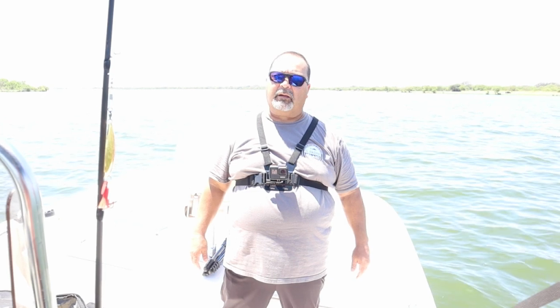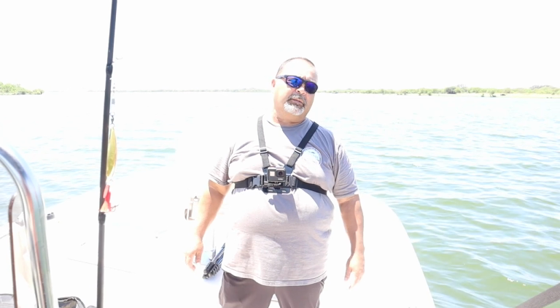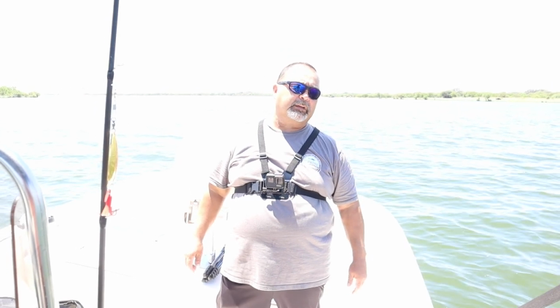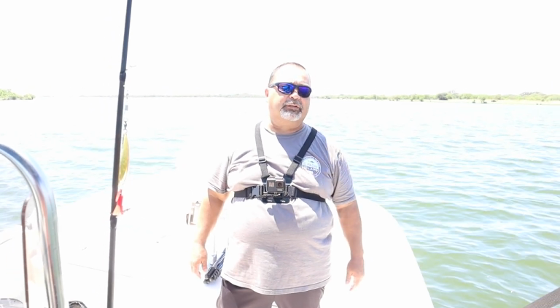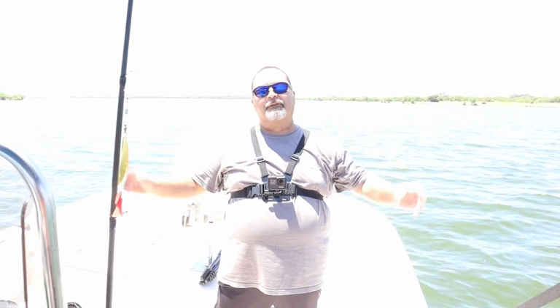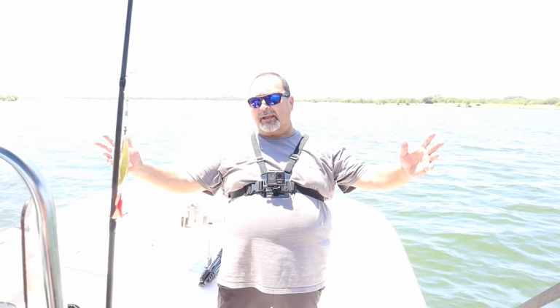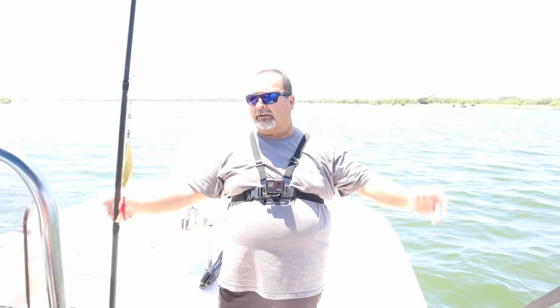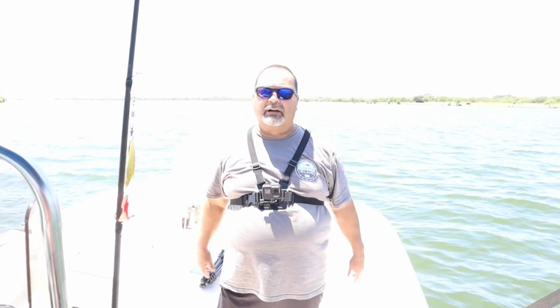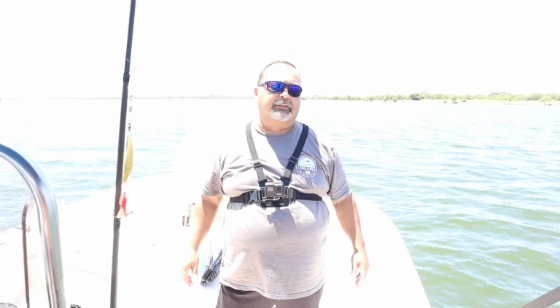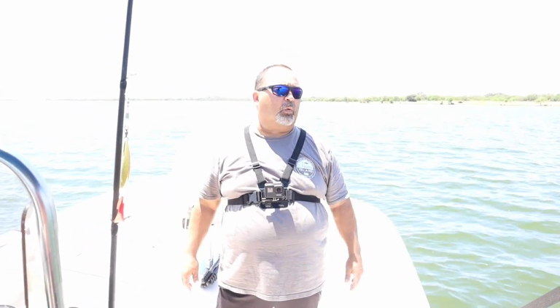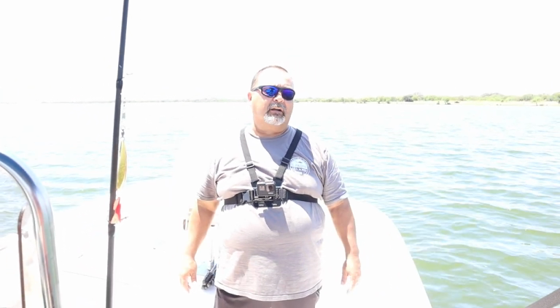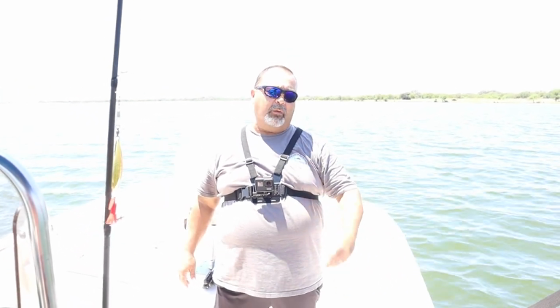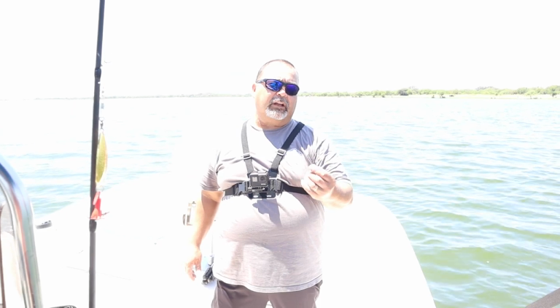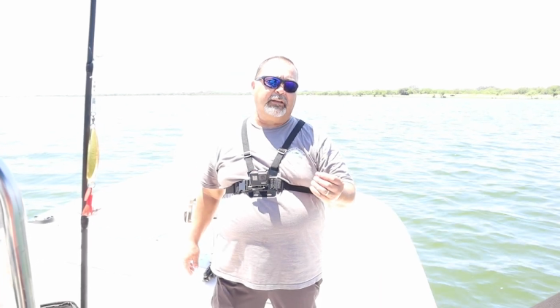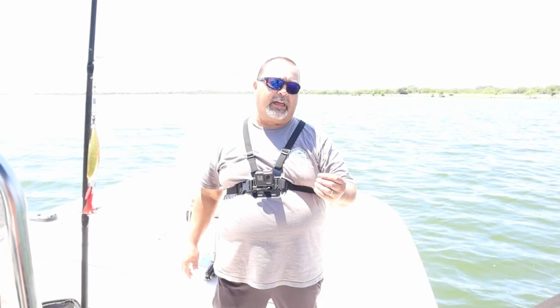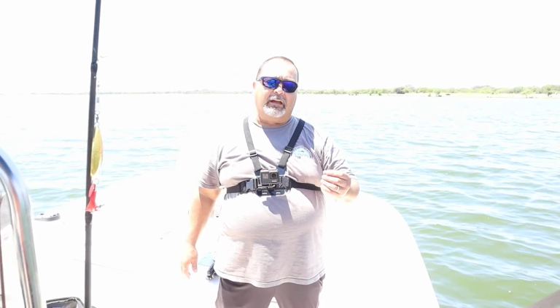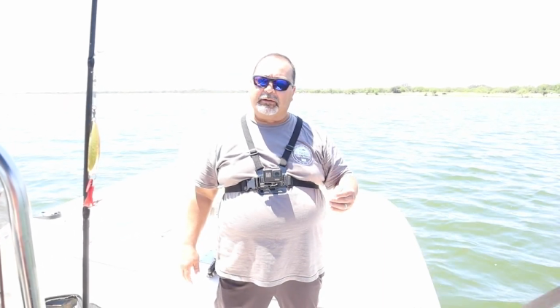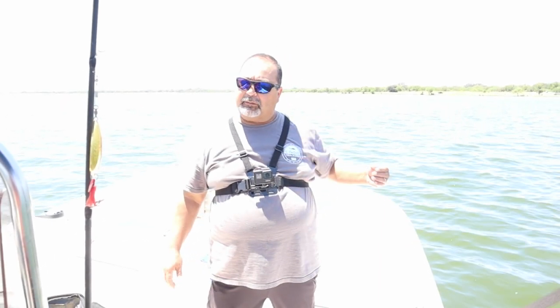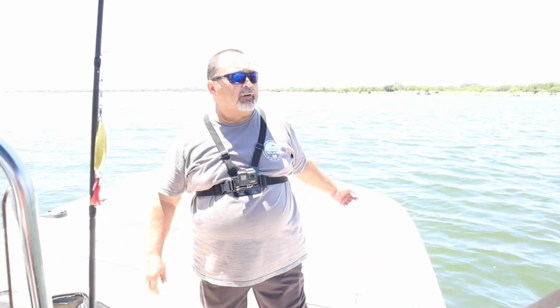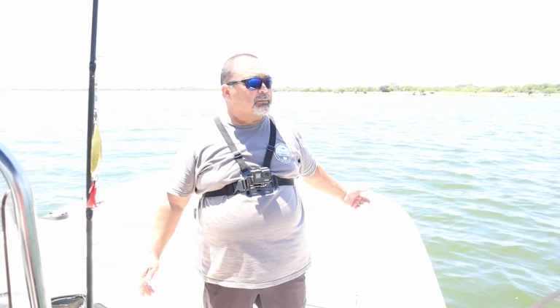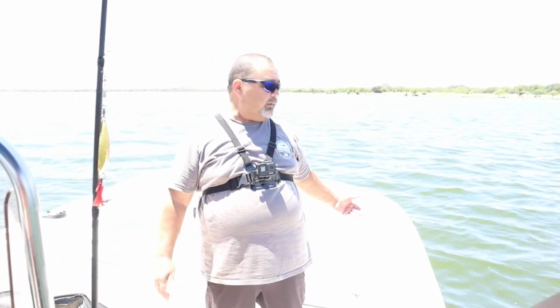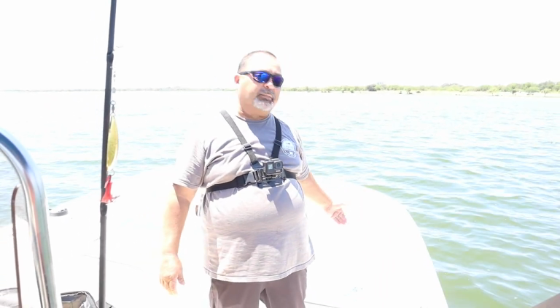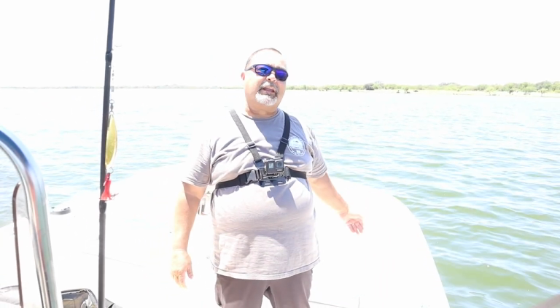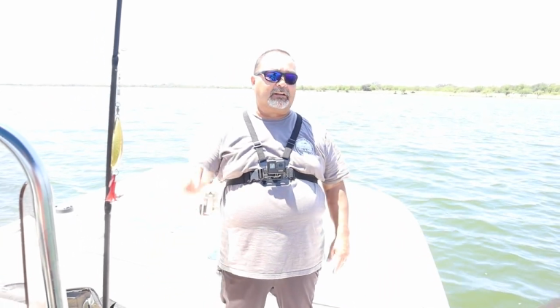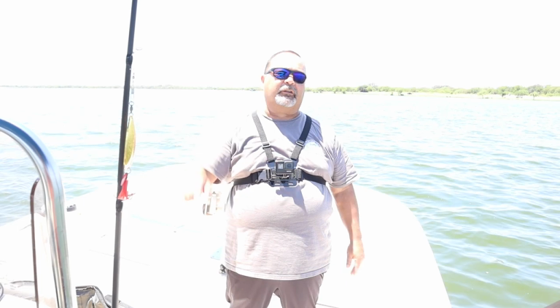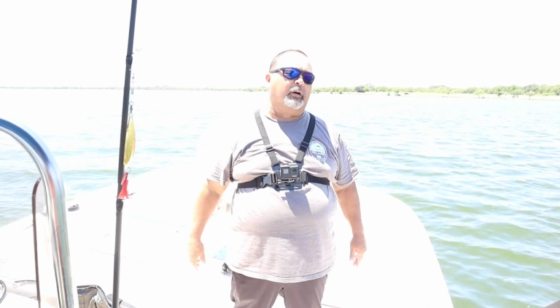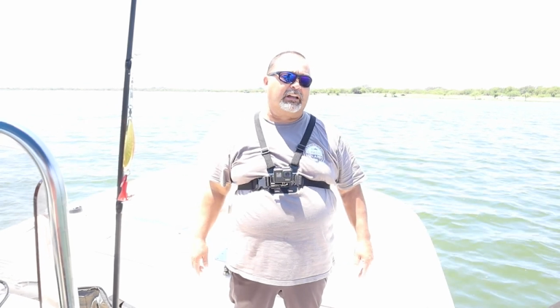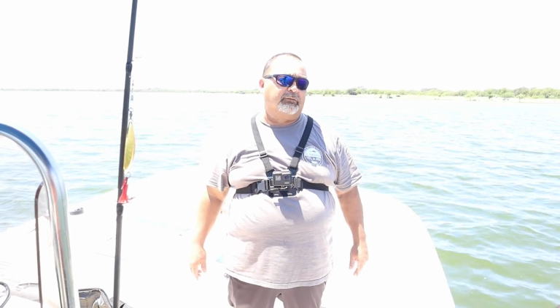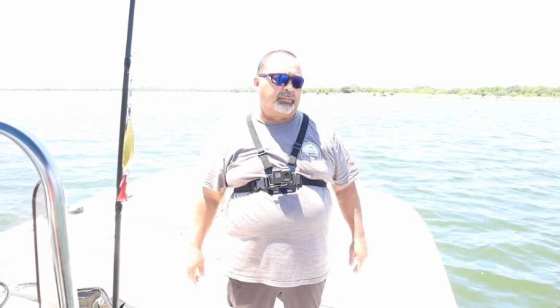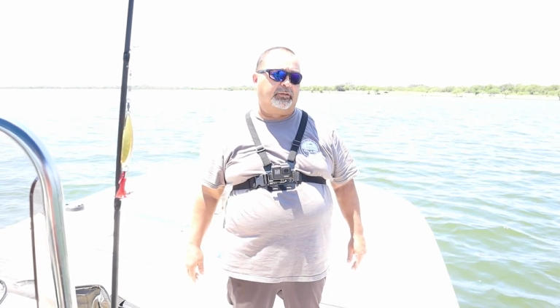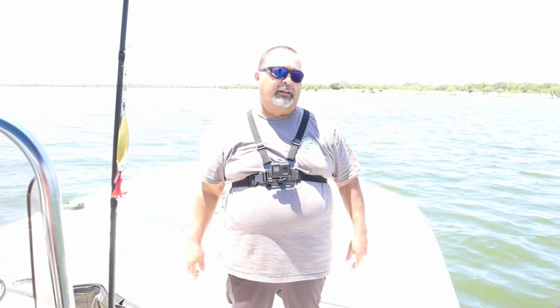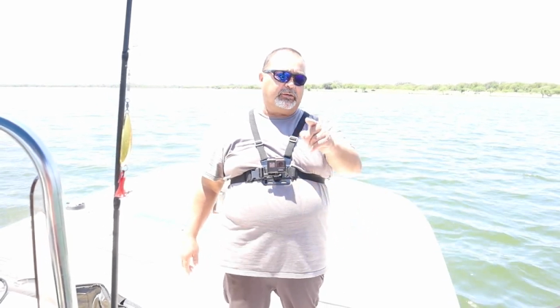Hey, welcome to Flowtown Fishing. Finally the Carolina Skiff is out in the water and we're going to look at a couple of things today, including does the 5-gallon bucket fit in the compartment, and is there any water in the back coming in from the scupper holes. Stay tuned.